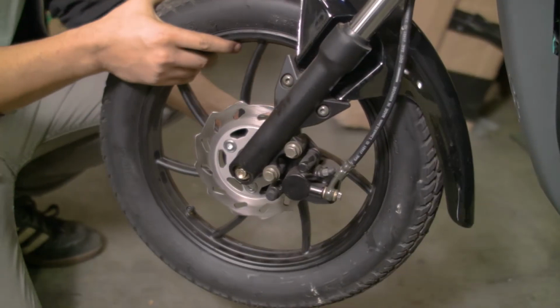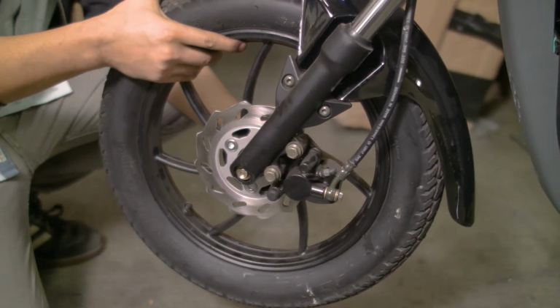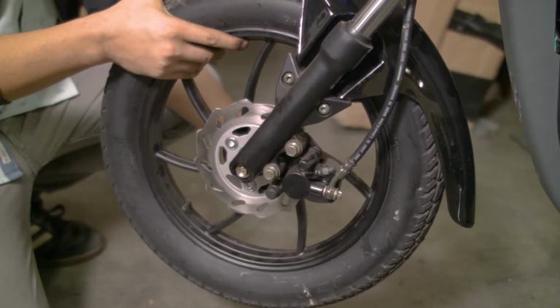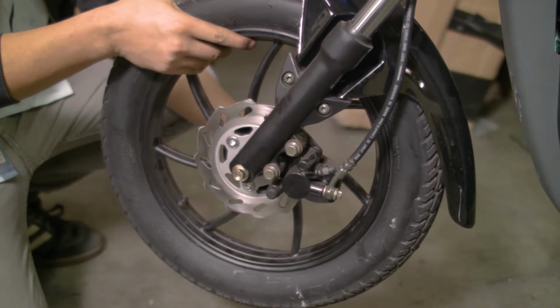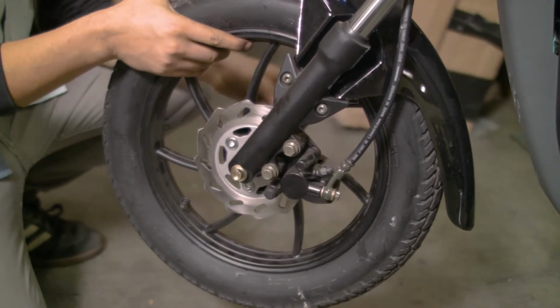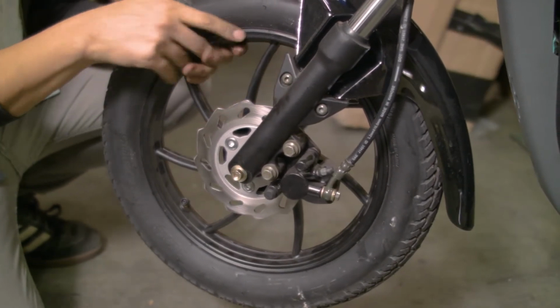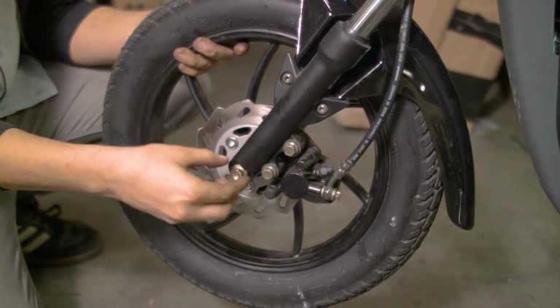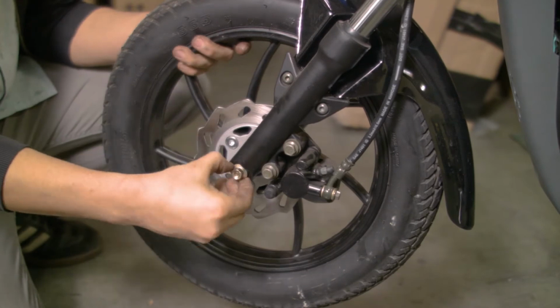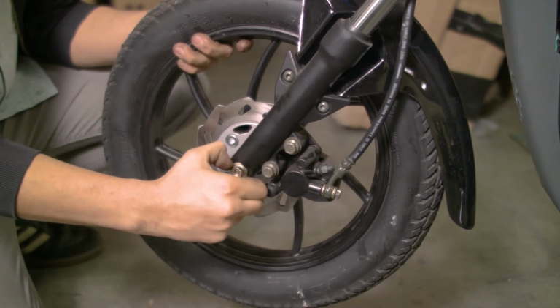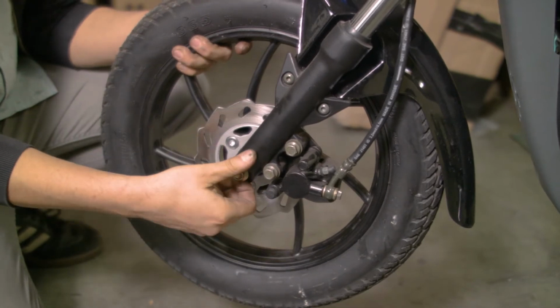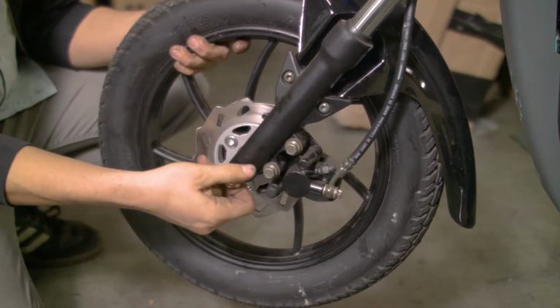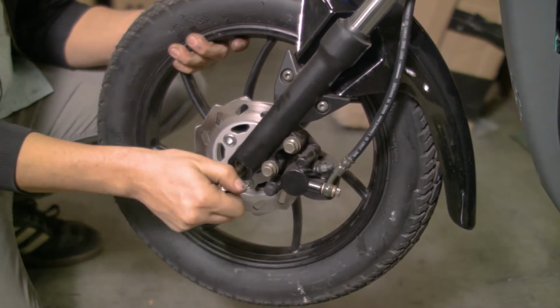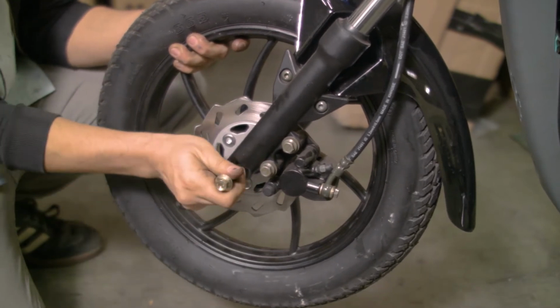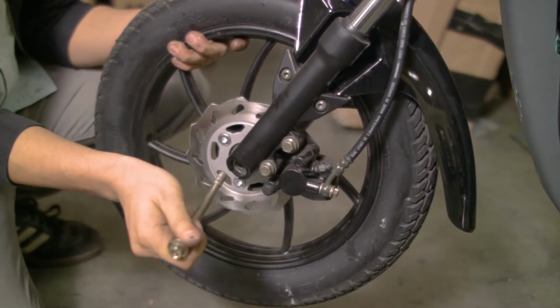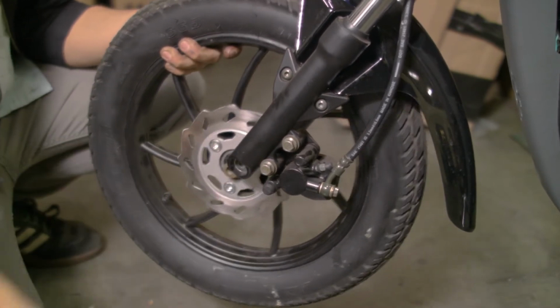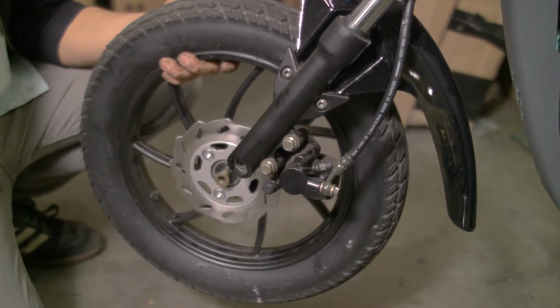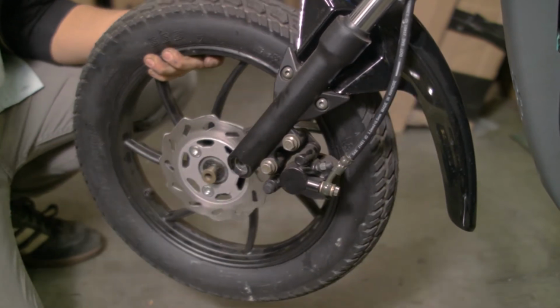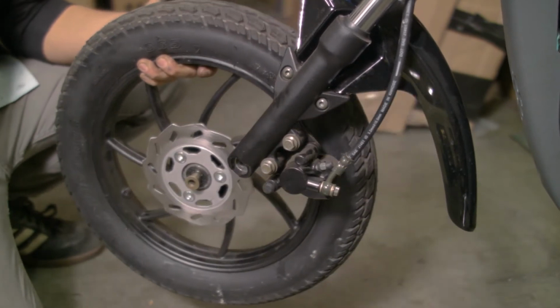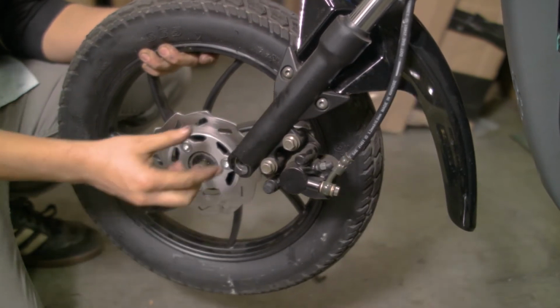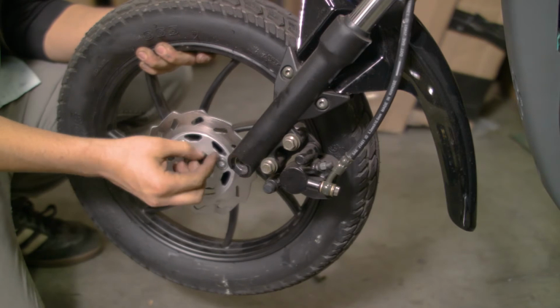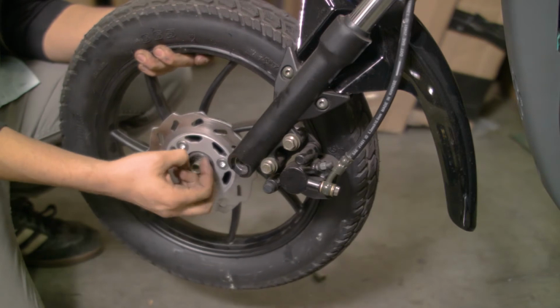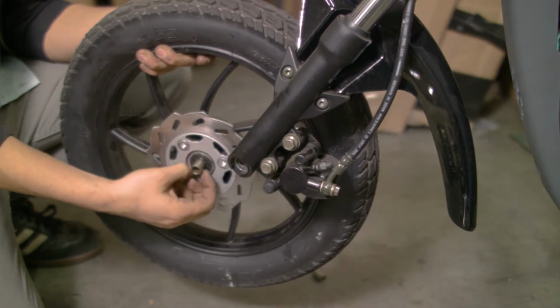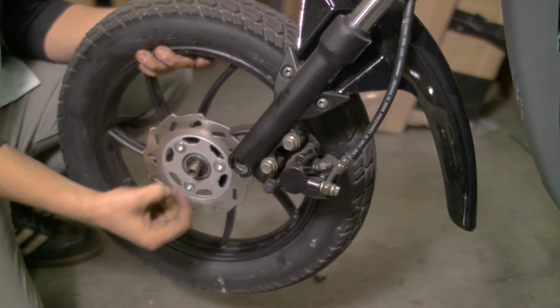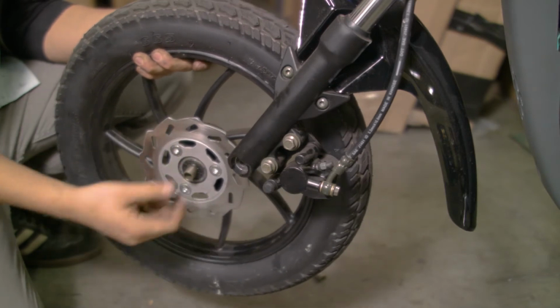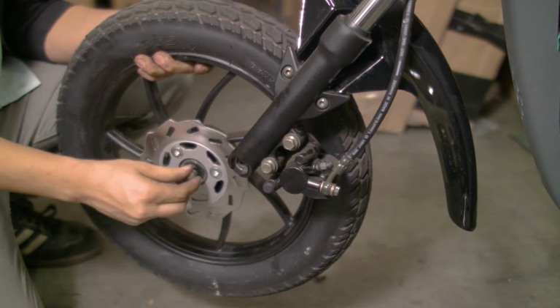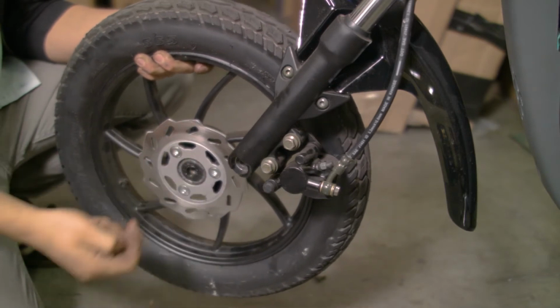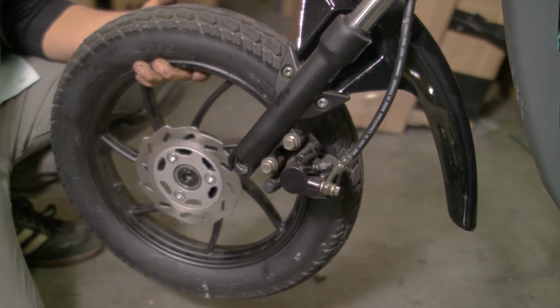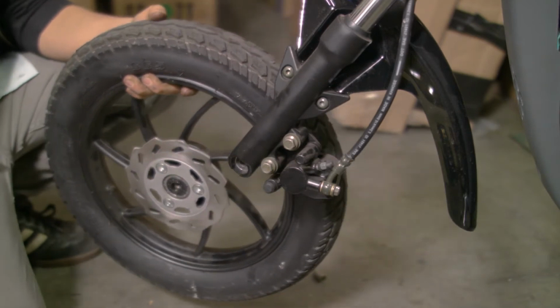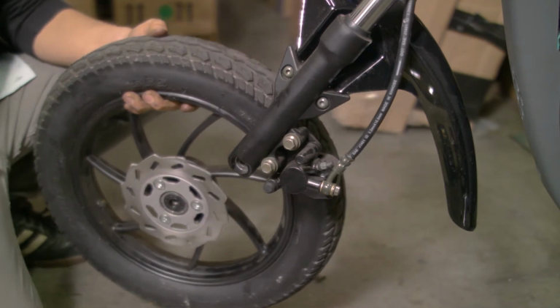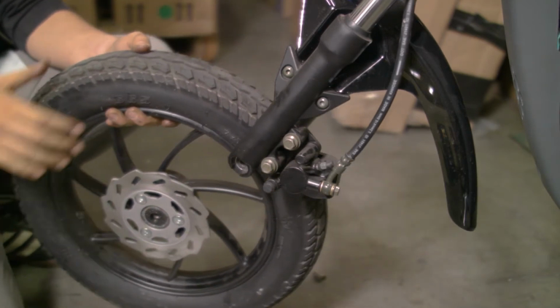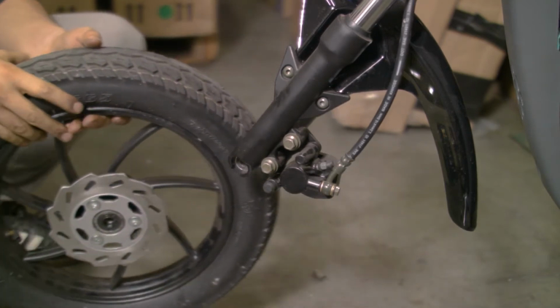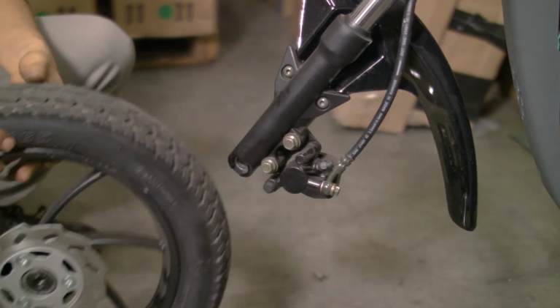Now that the axle and nut are undone, hold the wheel and carefully slide the axle out of the wheel hub, making sure to catch the spacers as they come loose. Once the axle is pulled all the way out, the front wheel should easily slide off the fork.